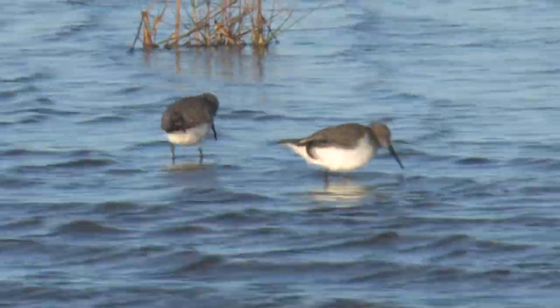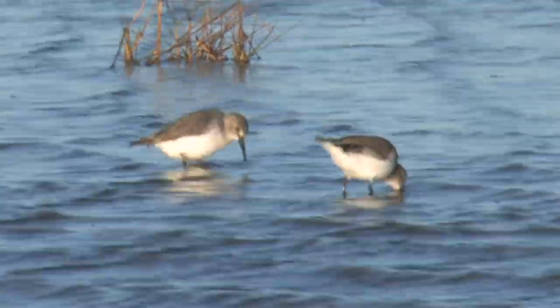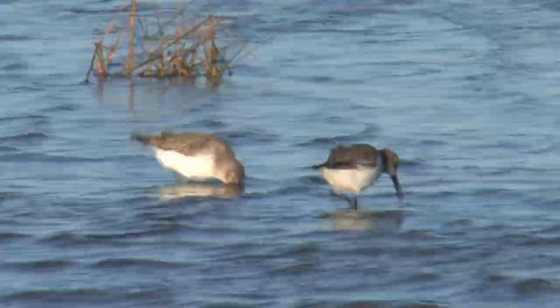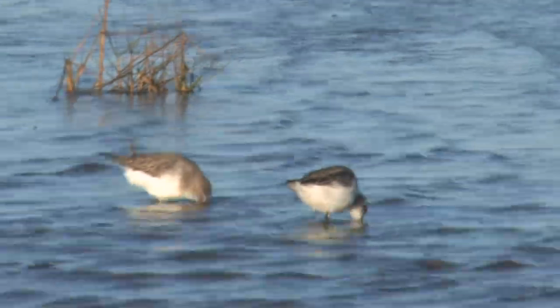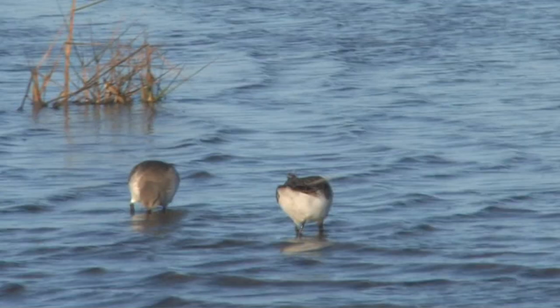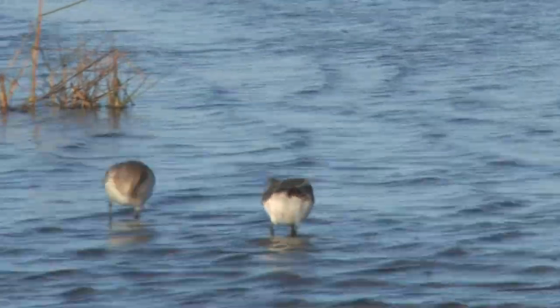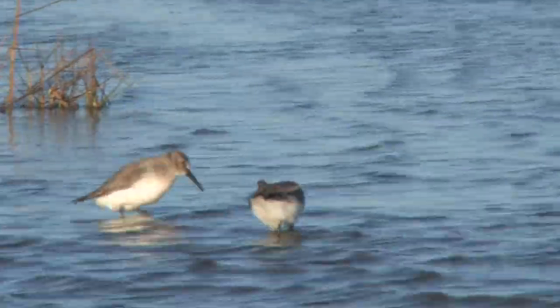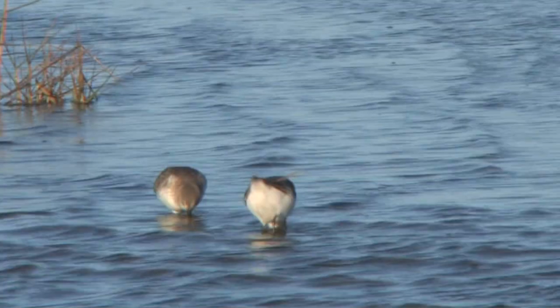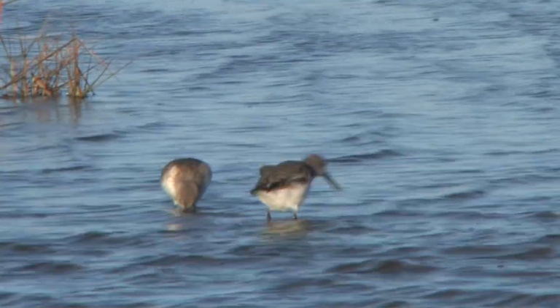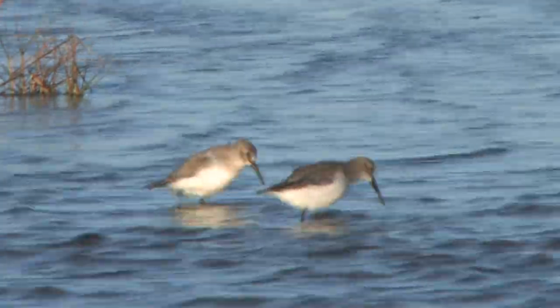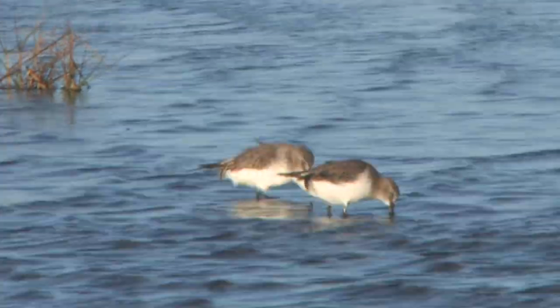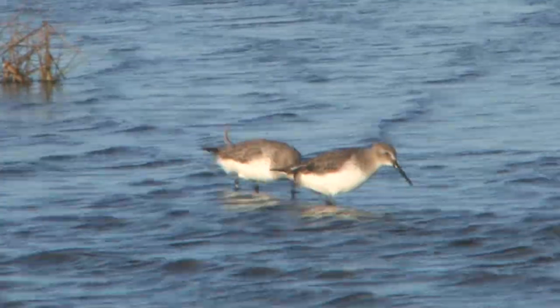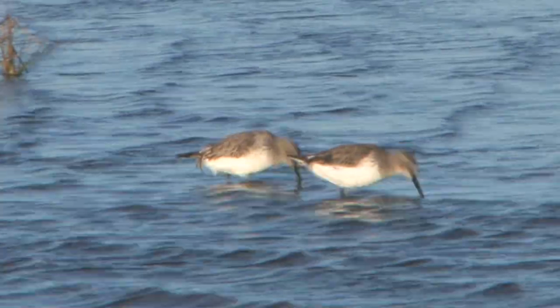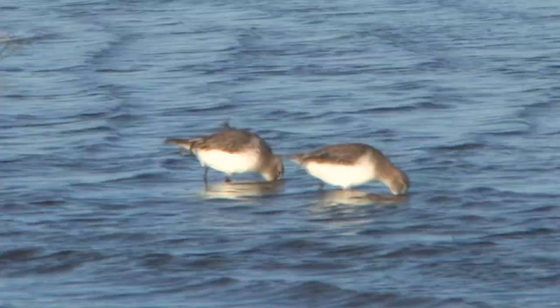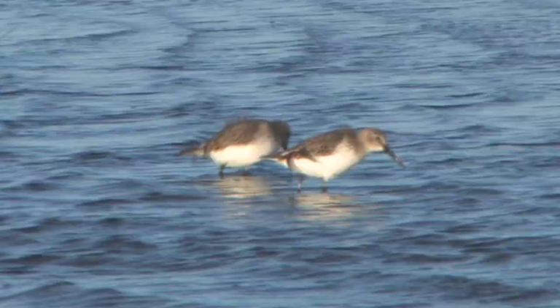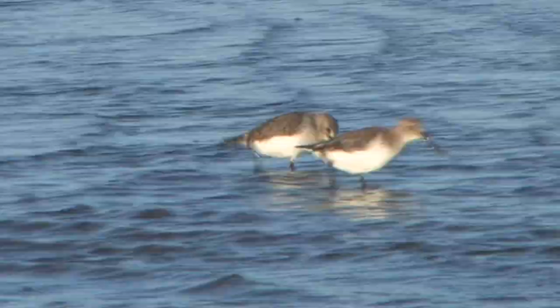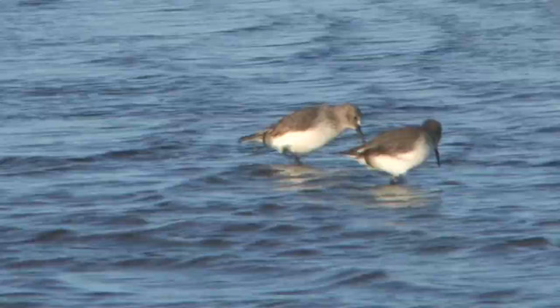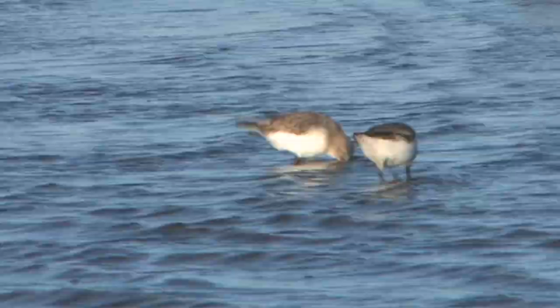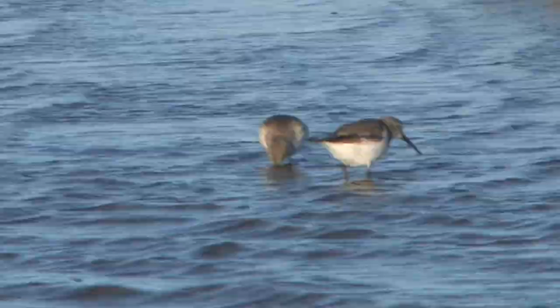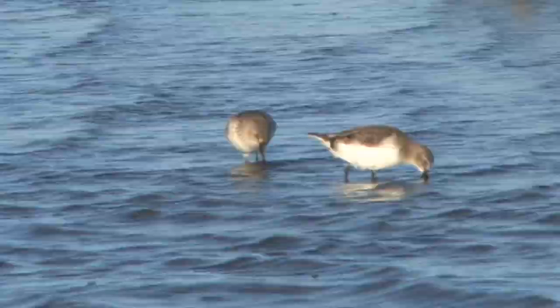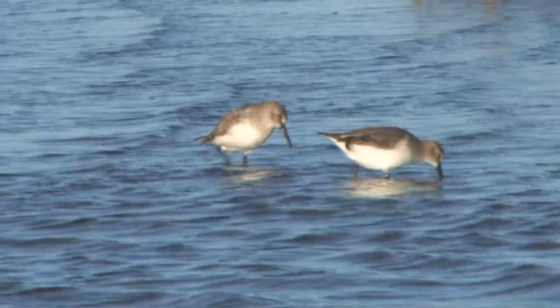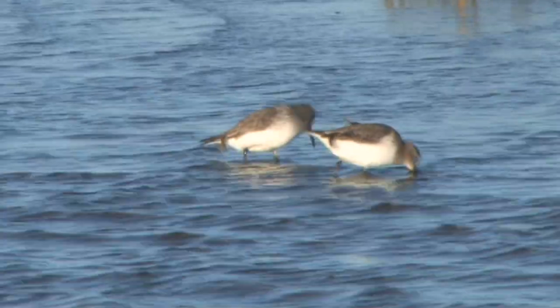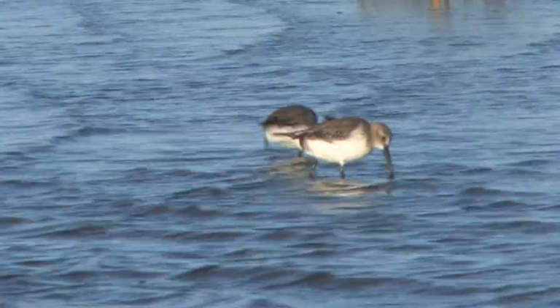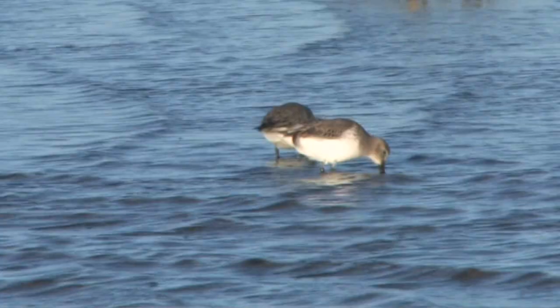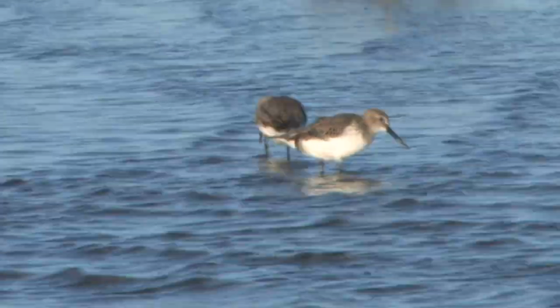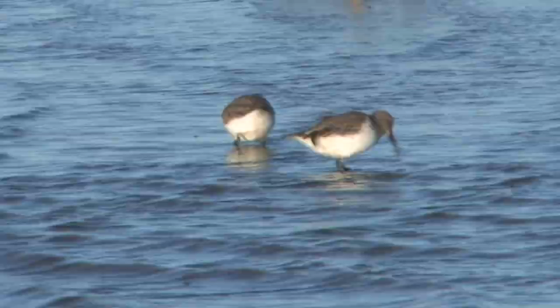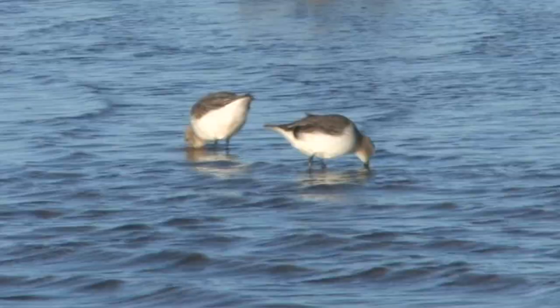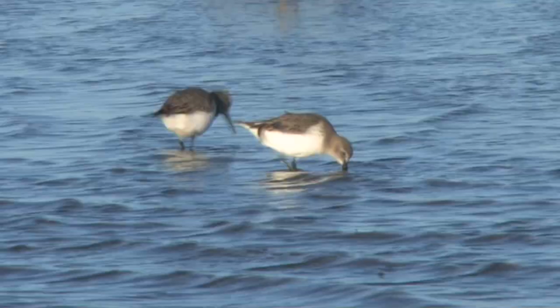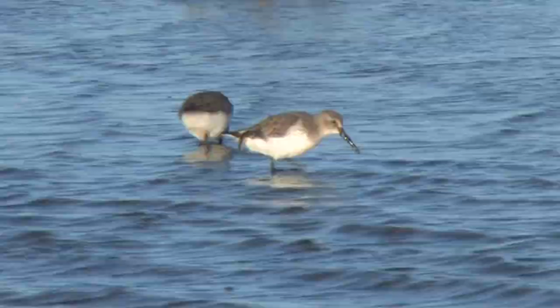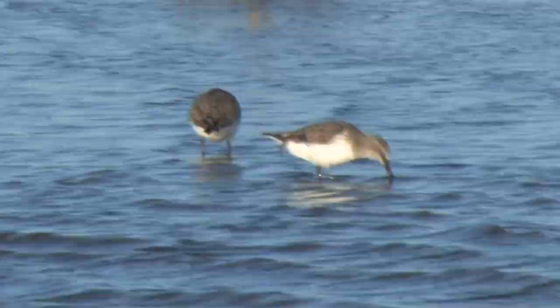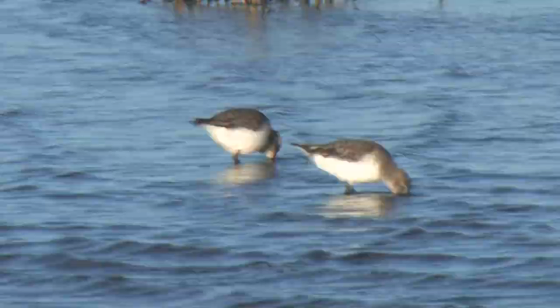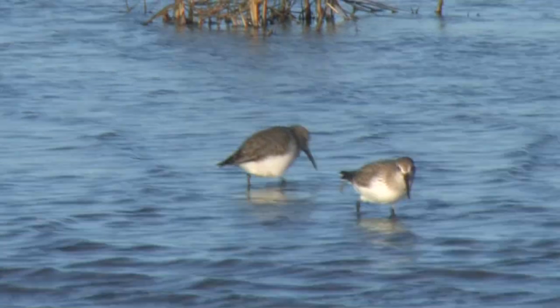The beak is relatively long and slightly down-curved. The medium length legs are black, and the closed wings are the same length as the tail.